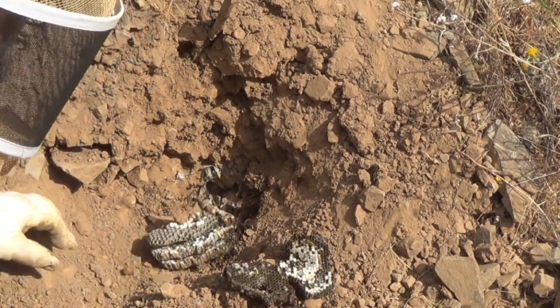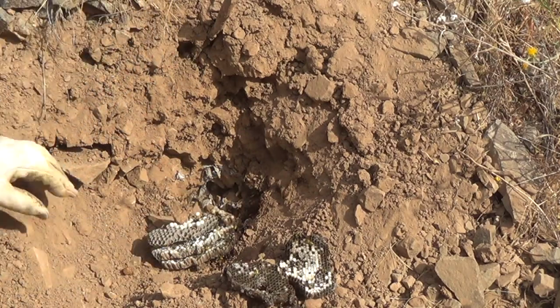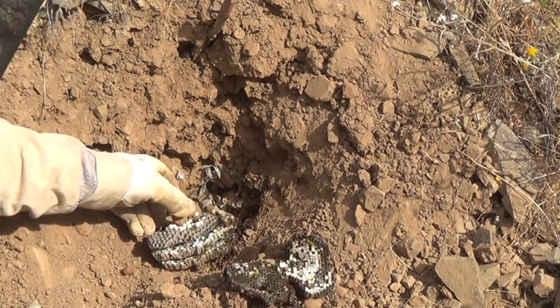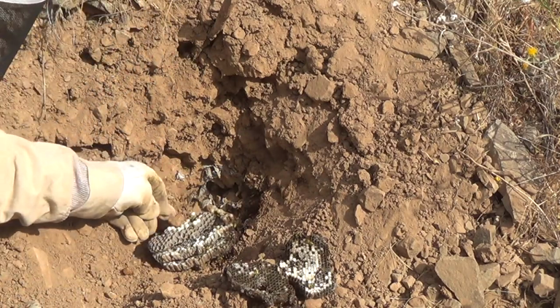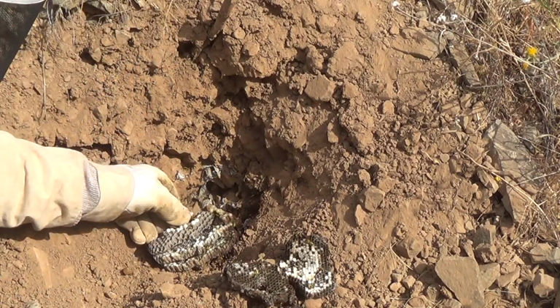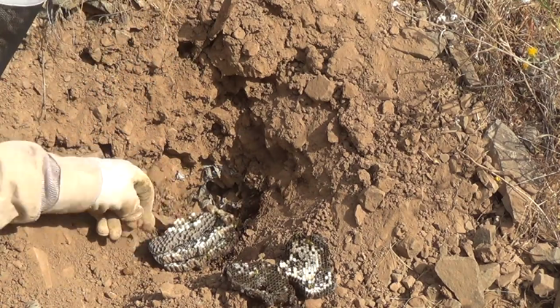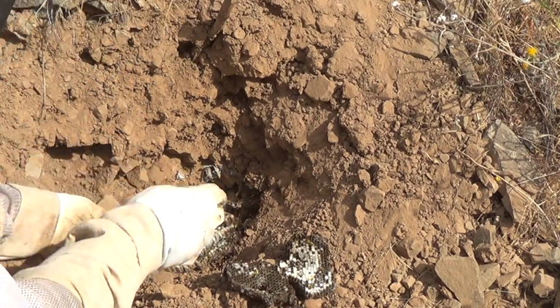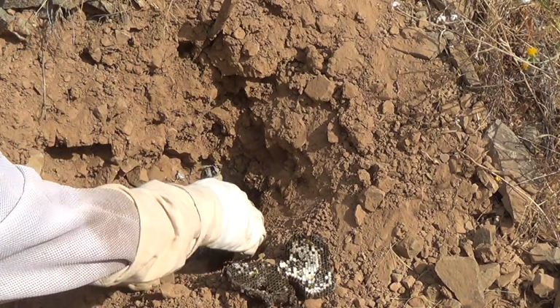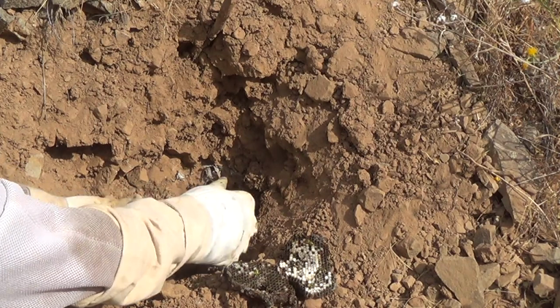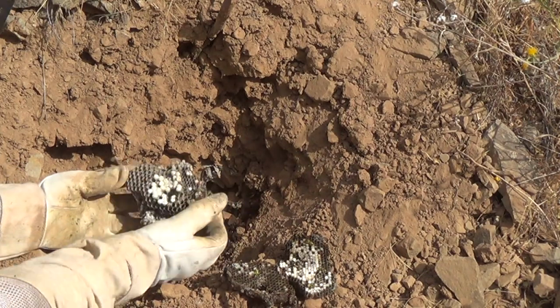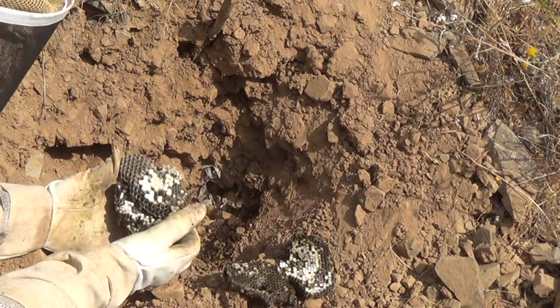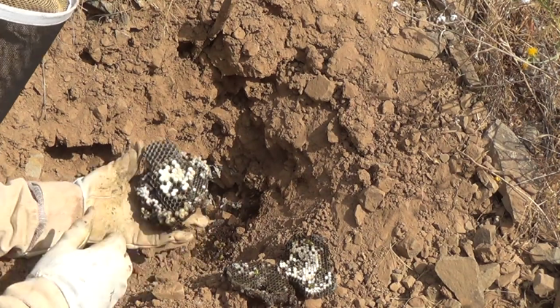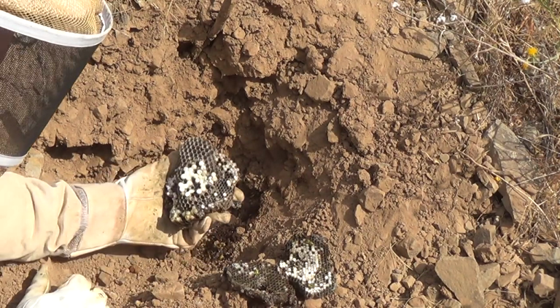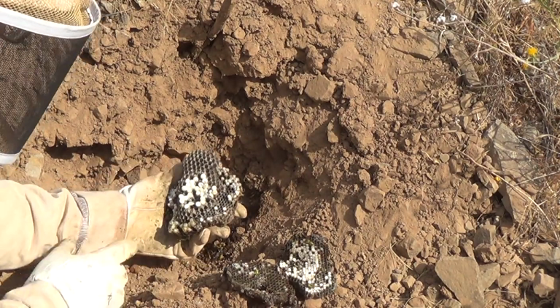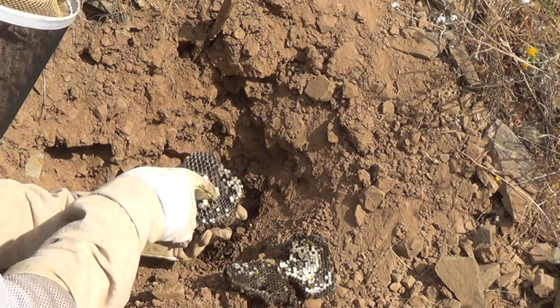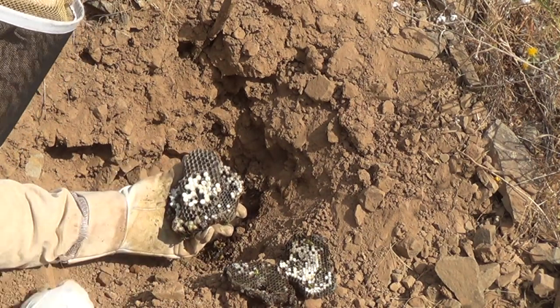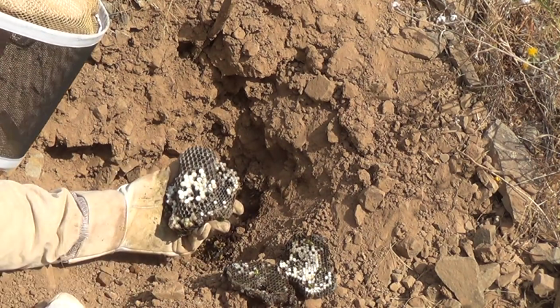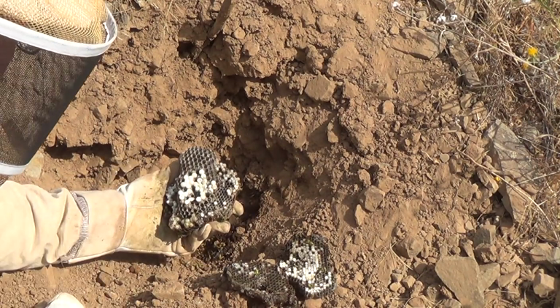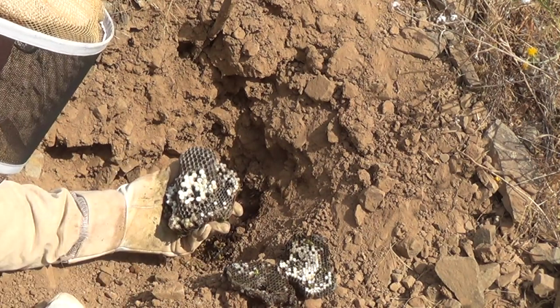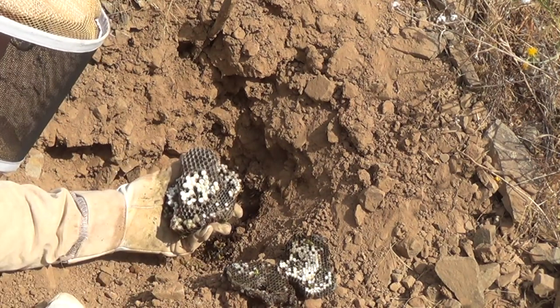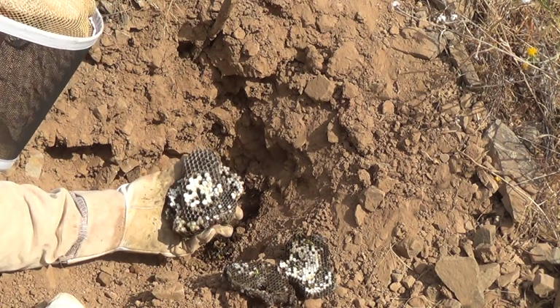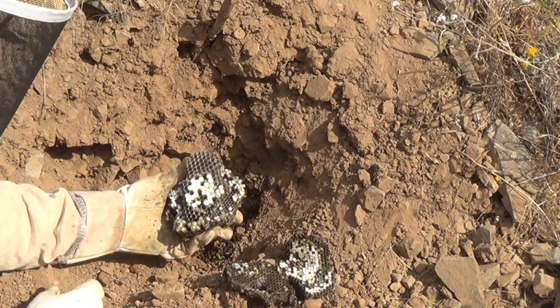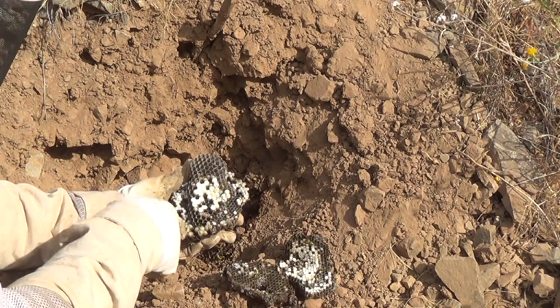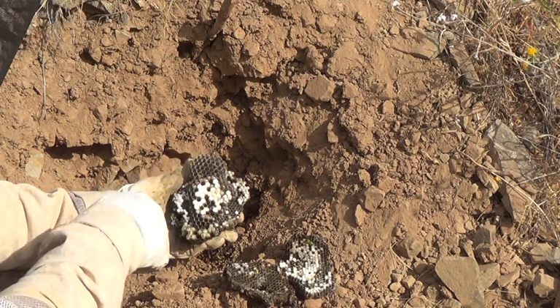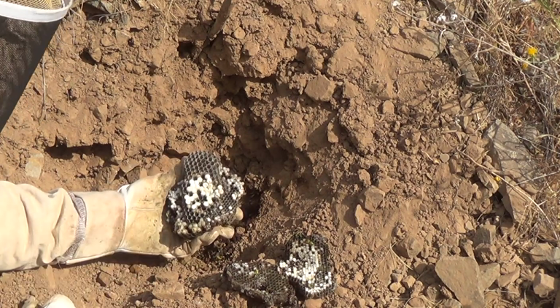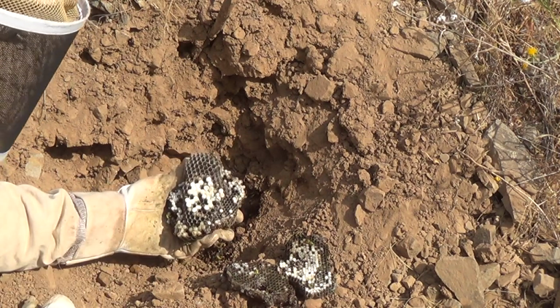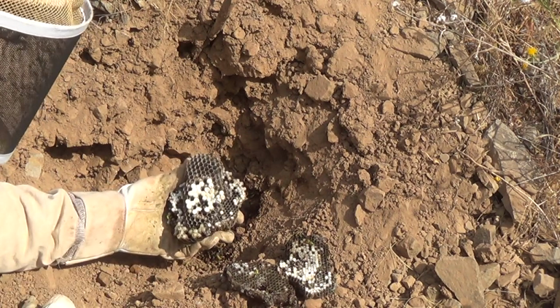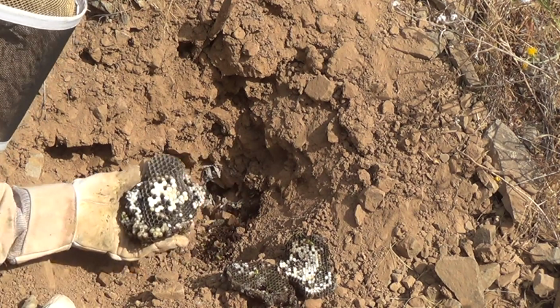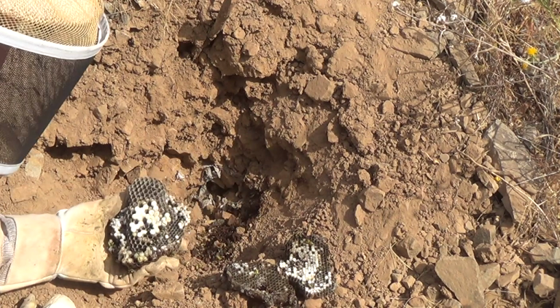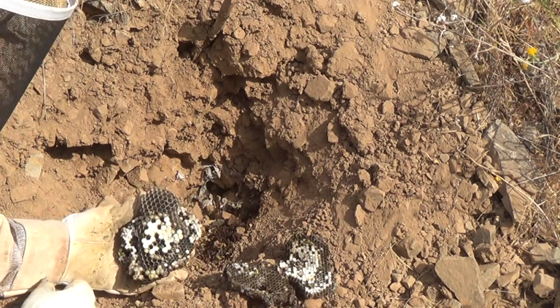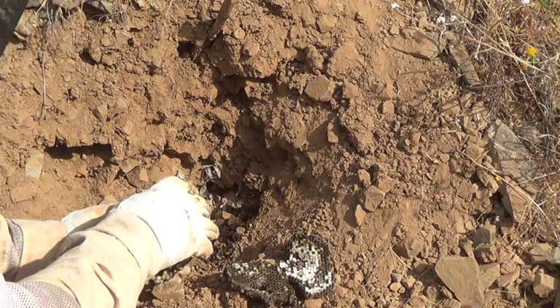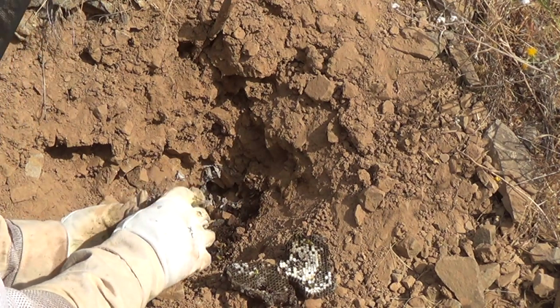There are some queen cells. They're in the process of producing queens for next year. It seems like that last layer of queen cells indicates a healthy hive.